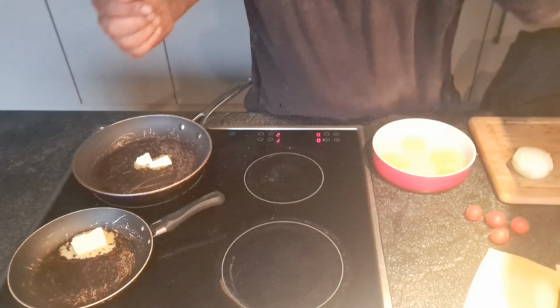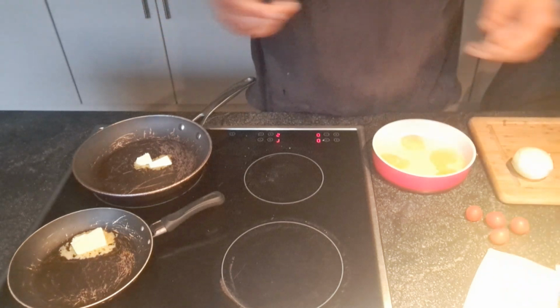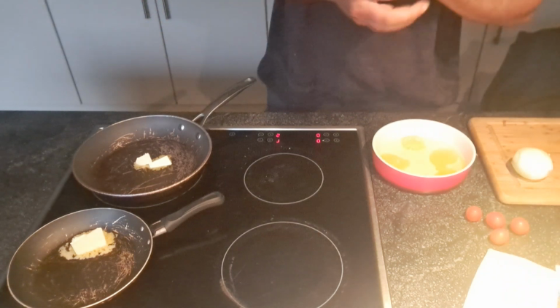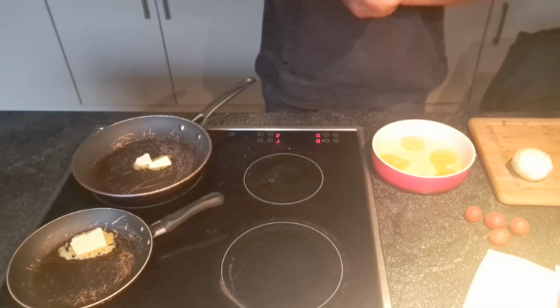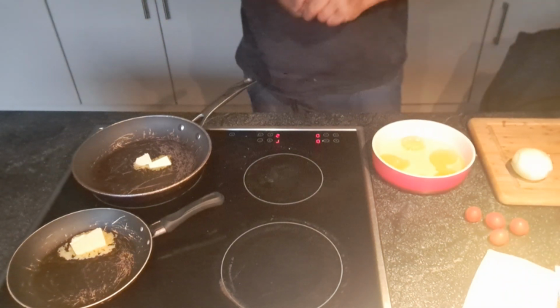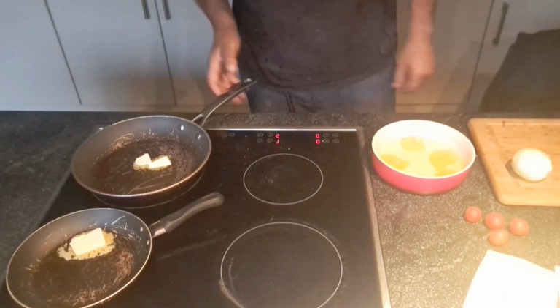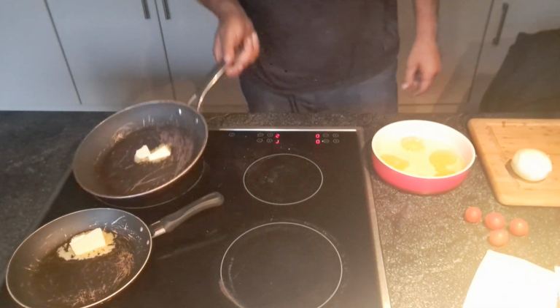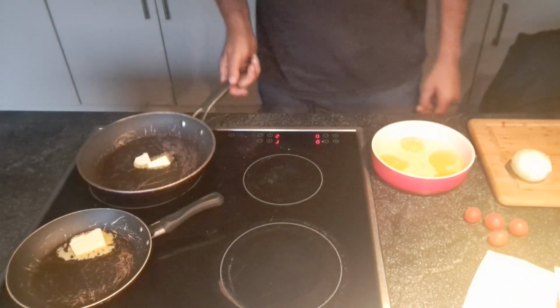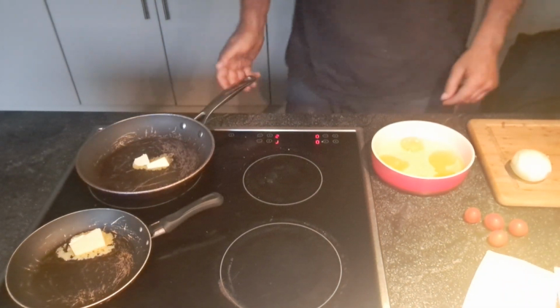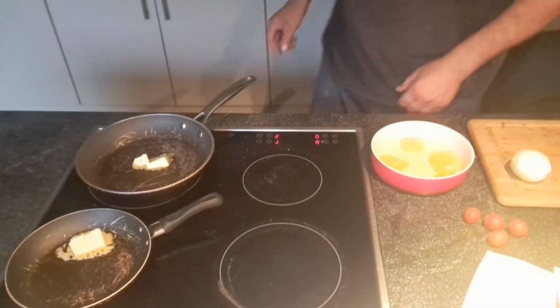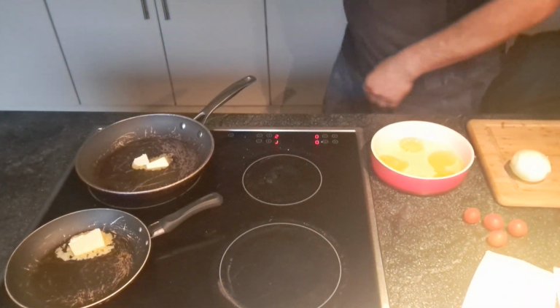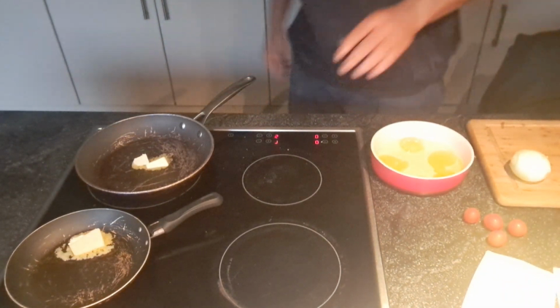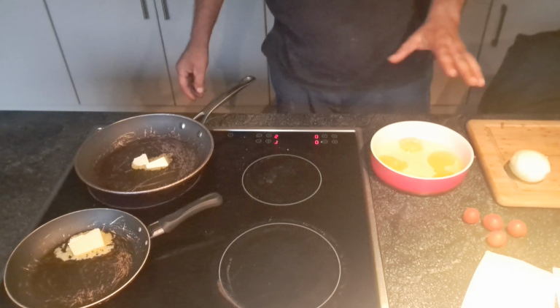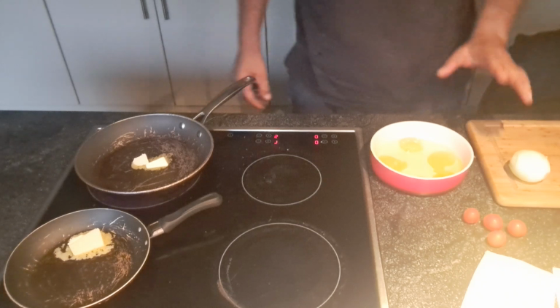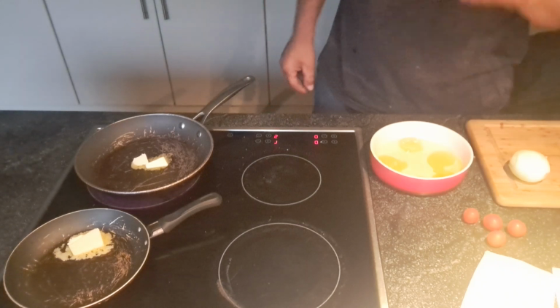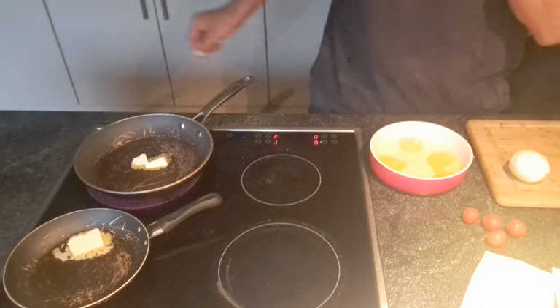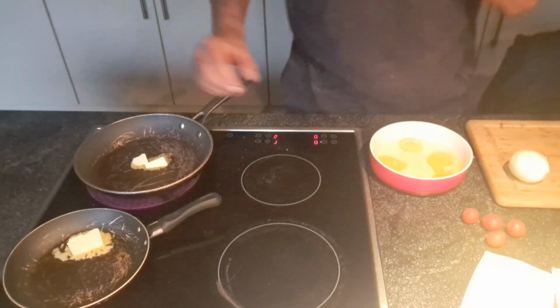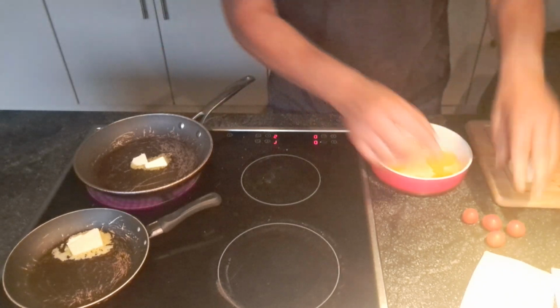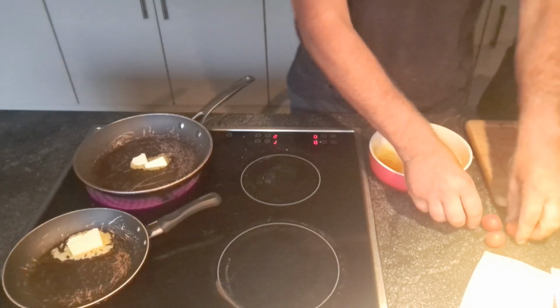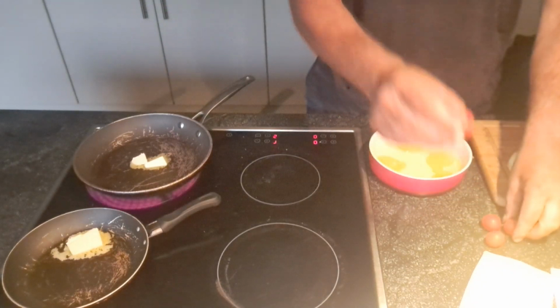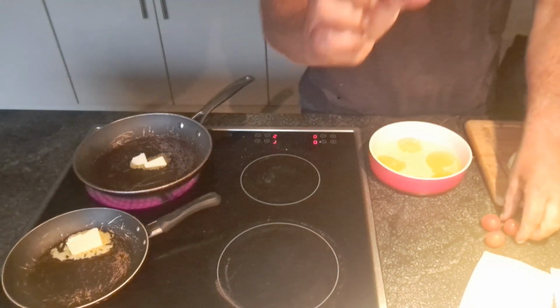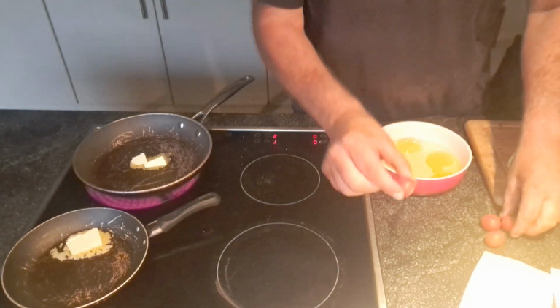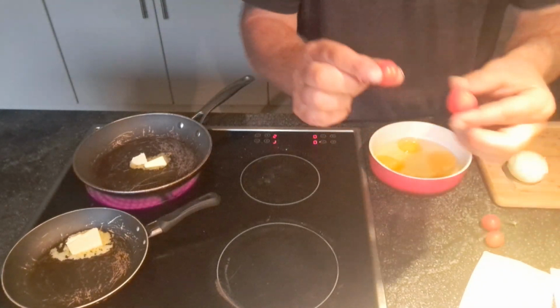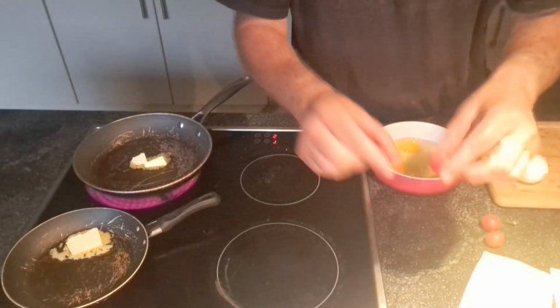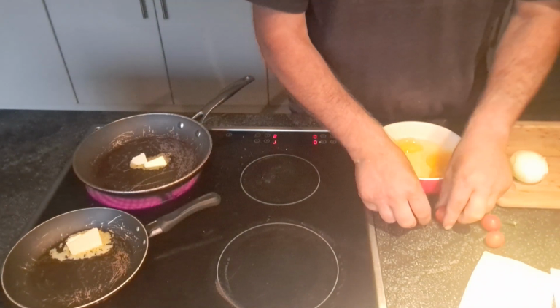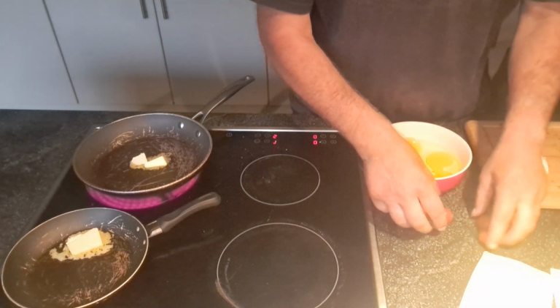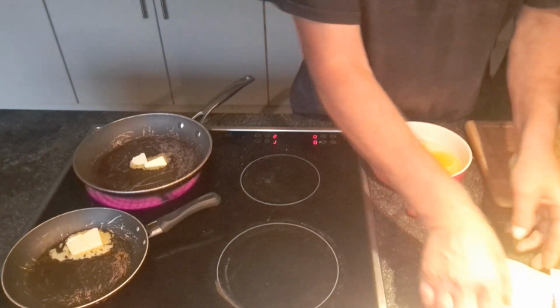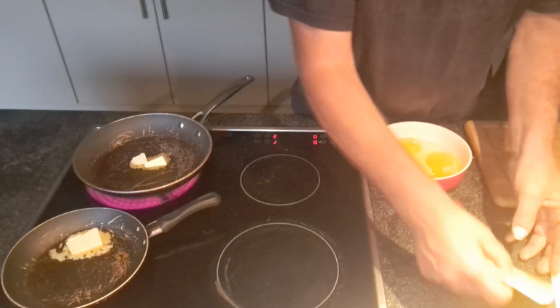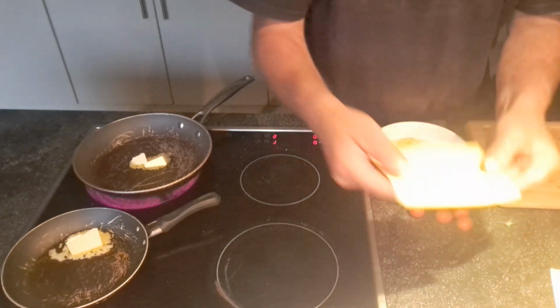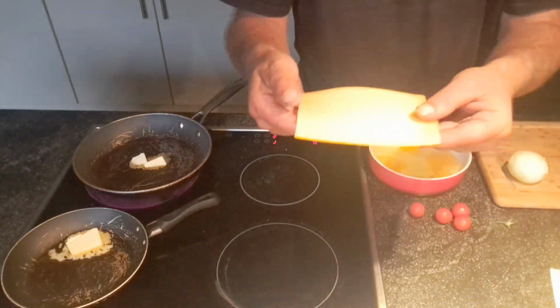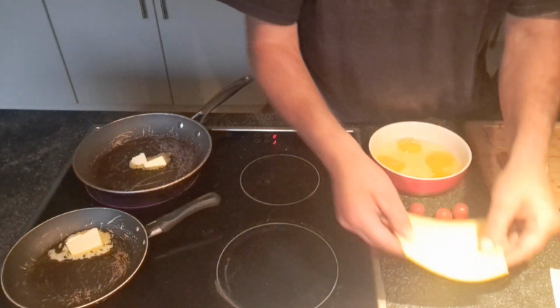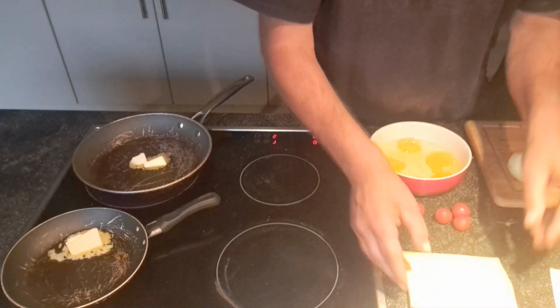Good evening everybody. I'm going to cook an omelette with small tomatoes inside, with cheese. I'm going to put cheese on.